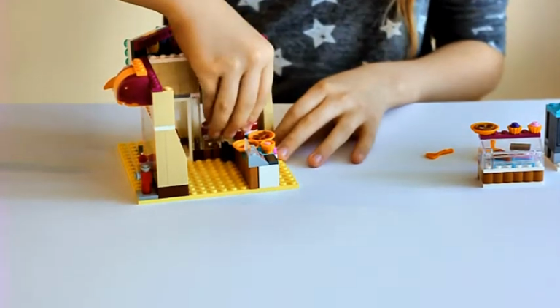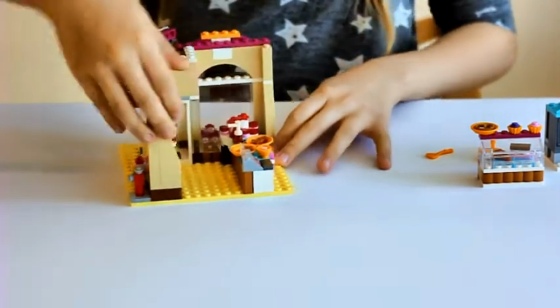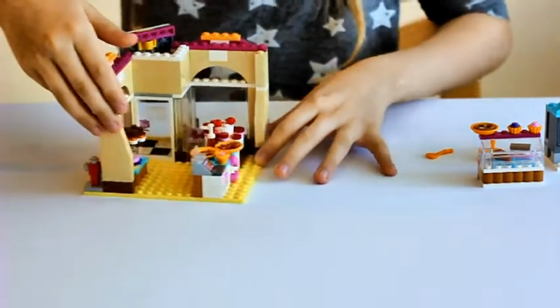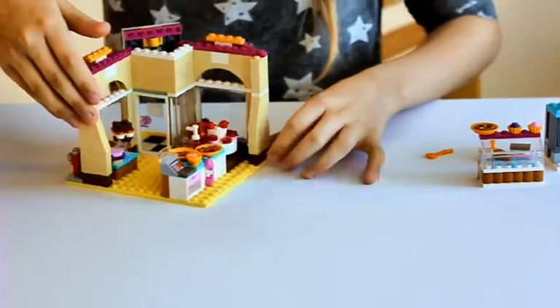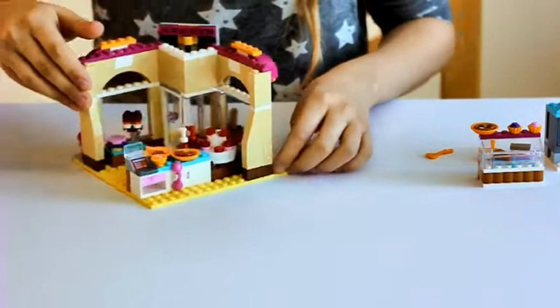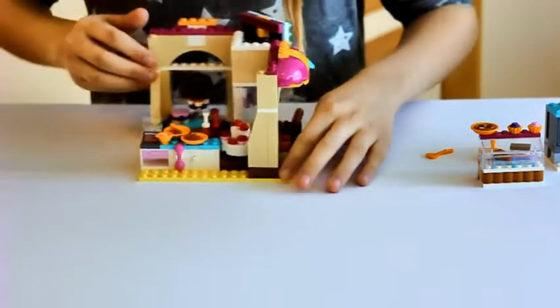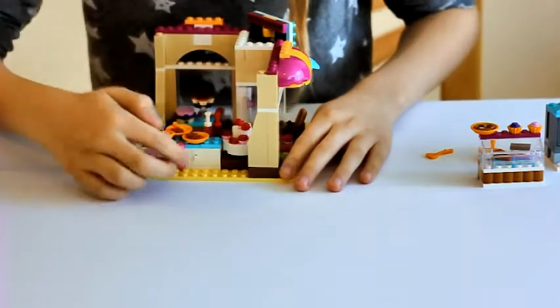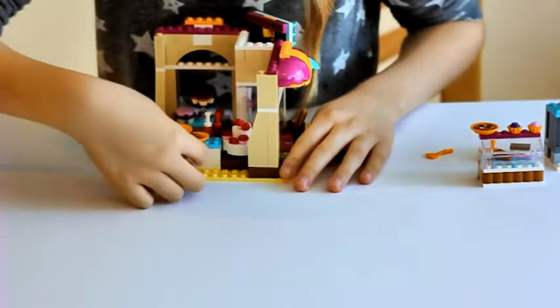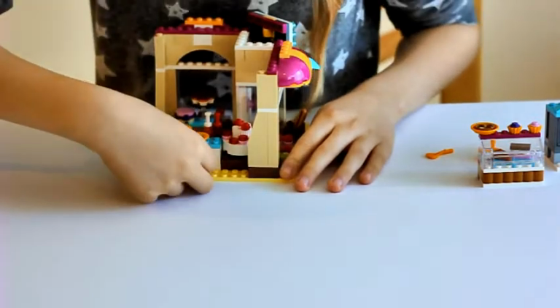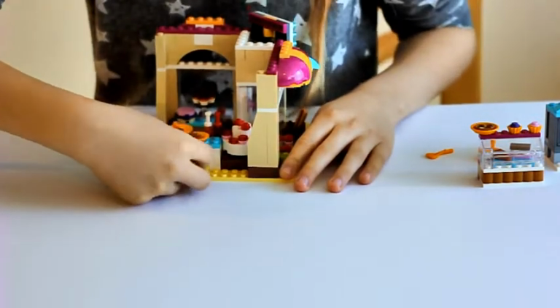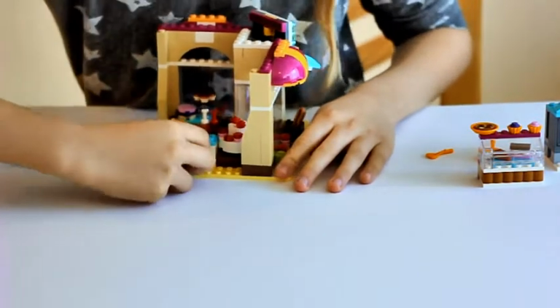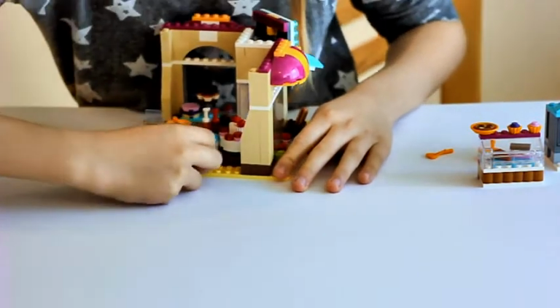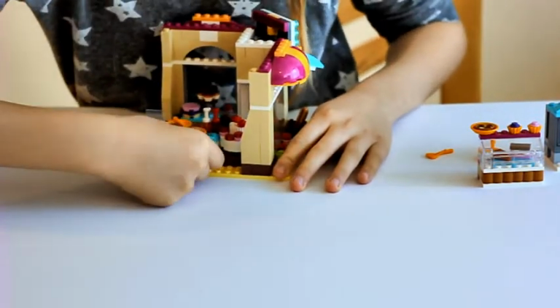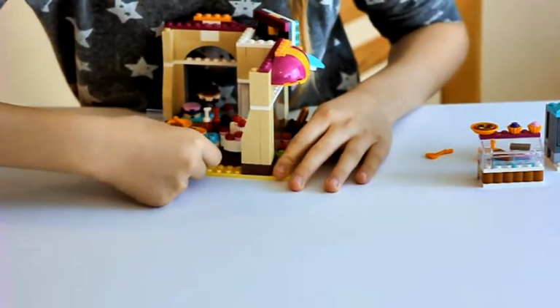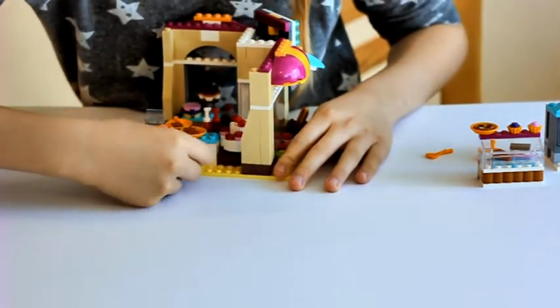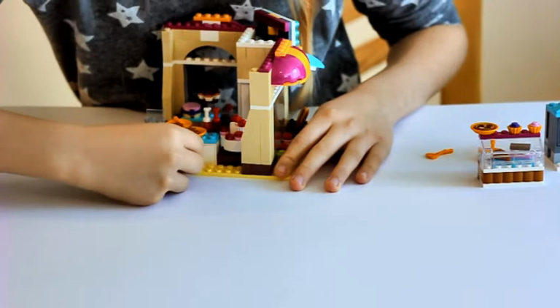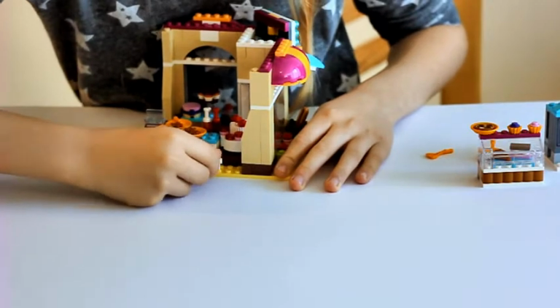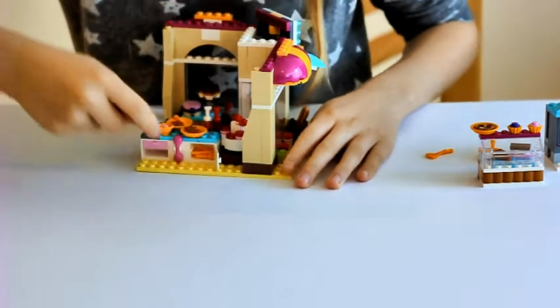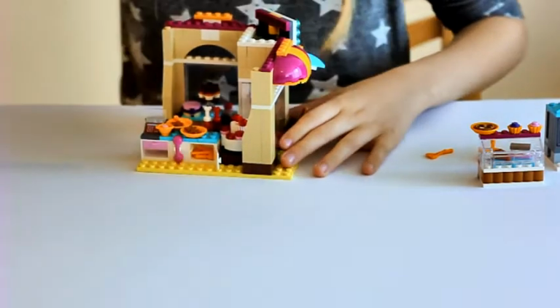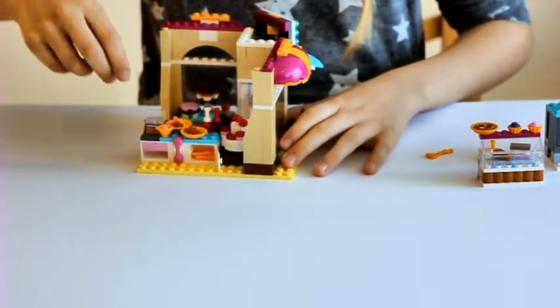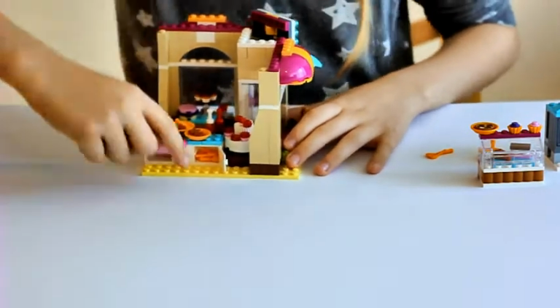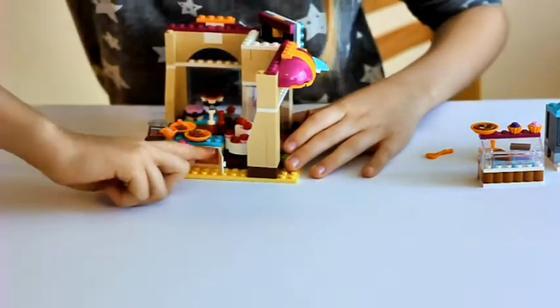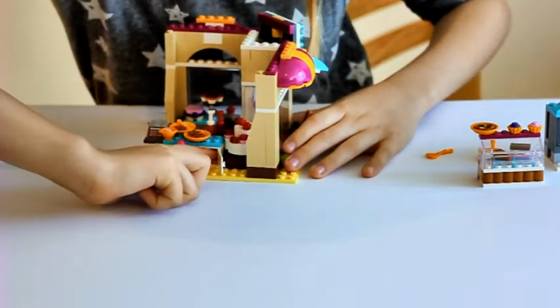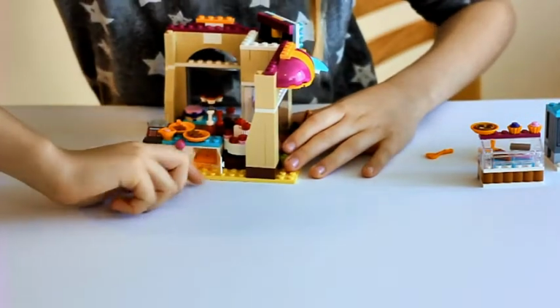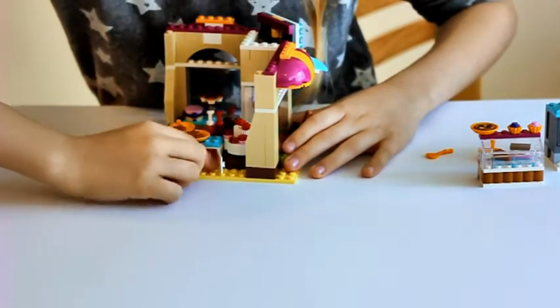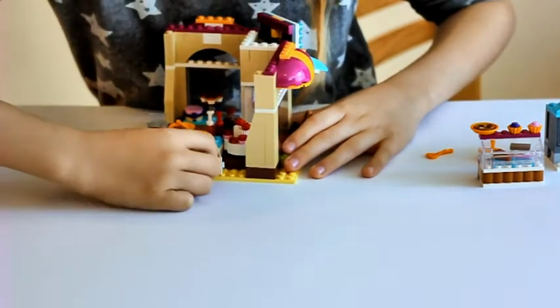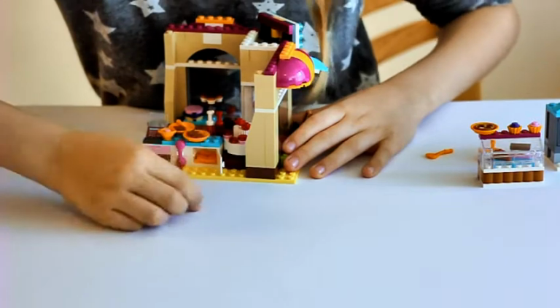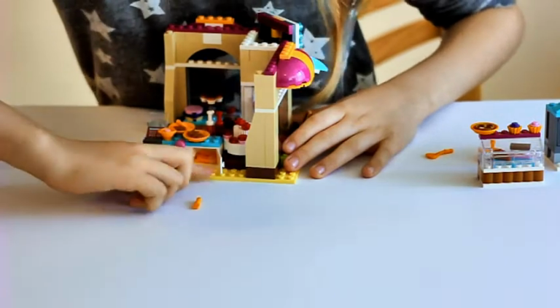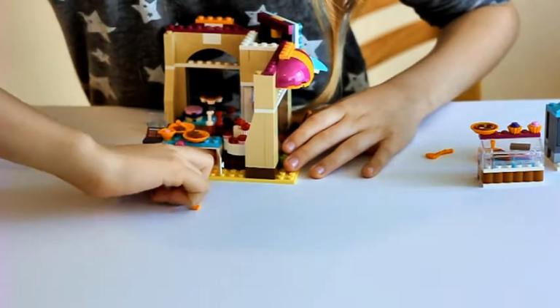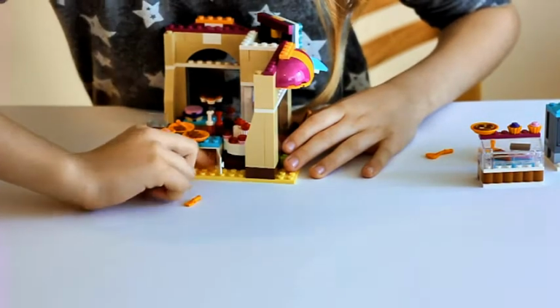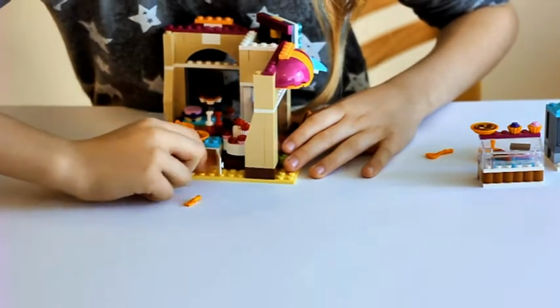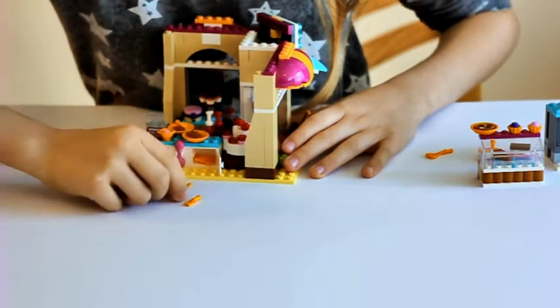Over here when you turn it around you can see that there is a cupboard. When you open it up, inside you can find forks and knives. It comes with three forks and three knives.